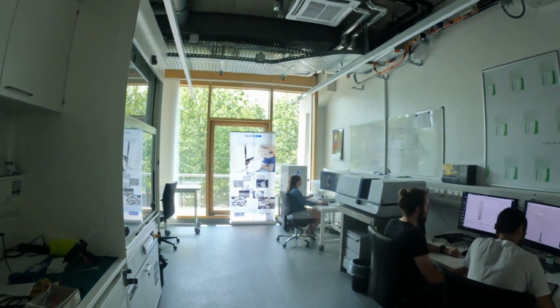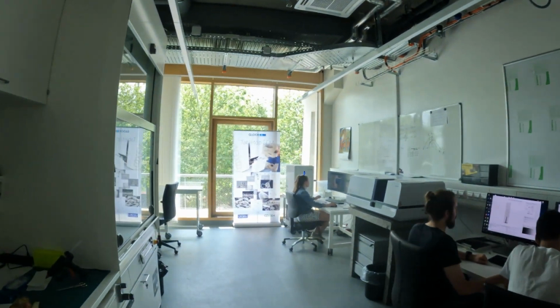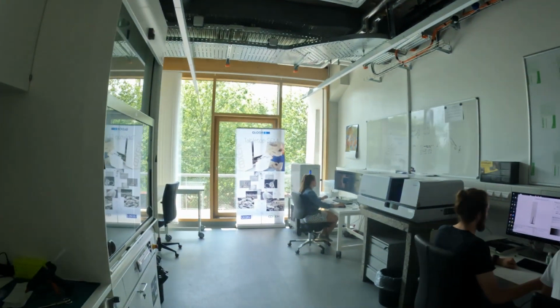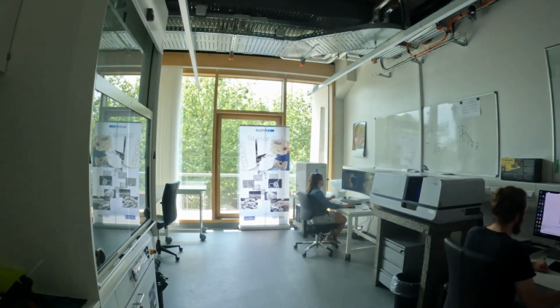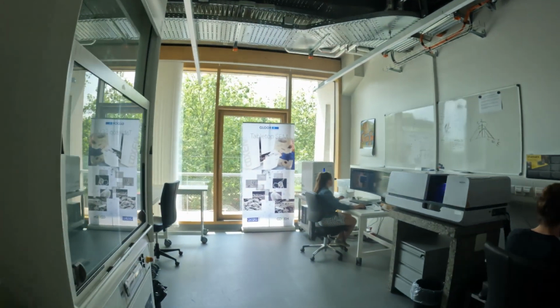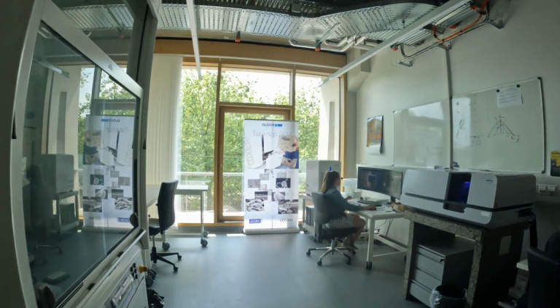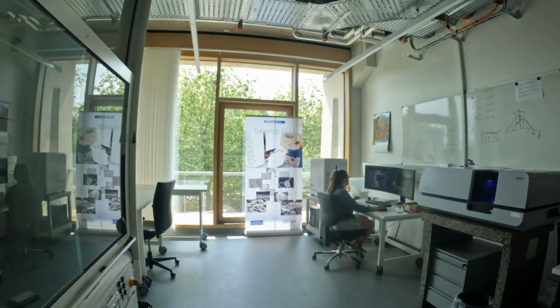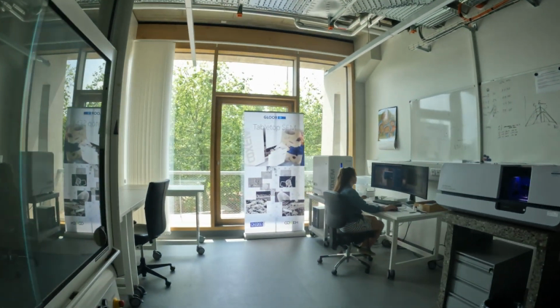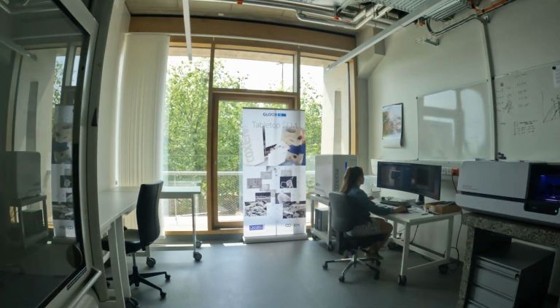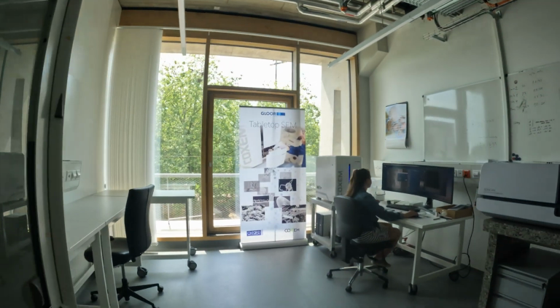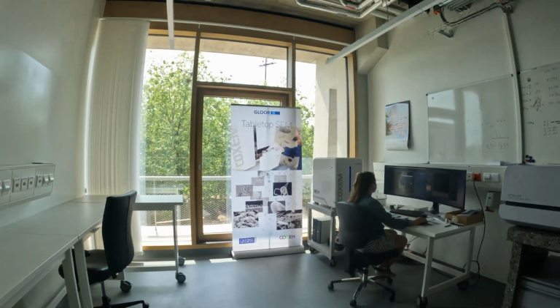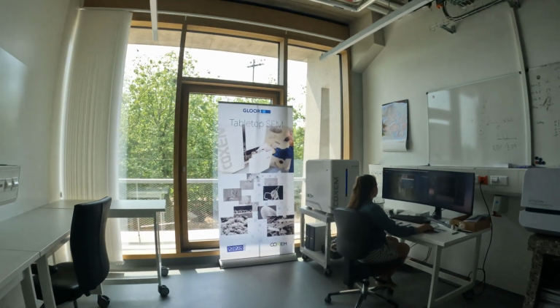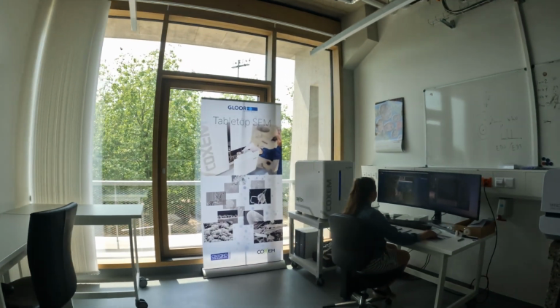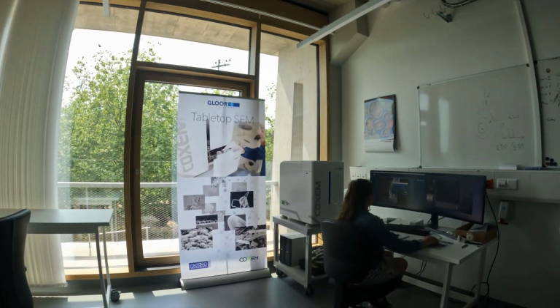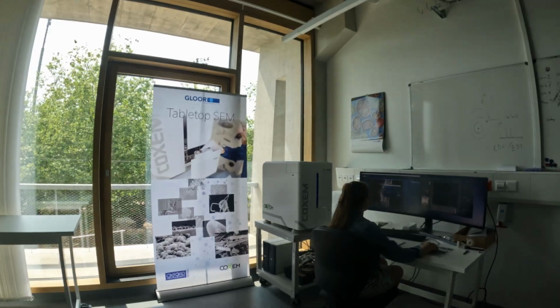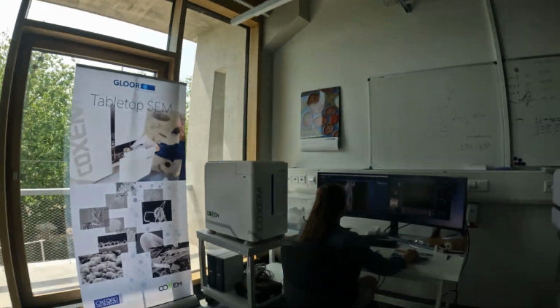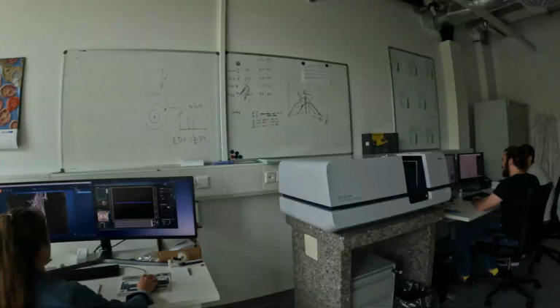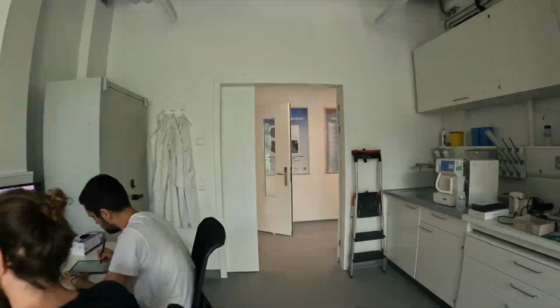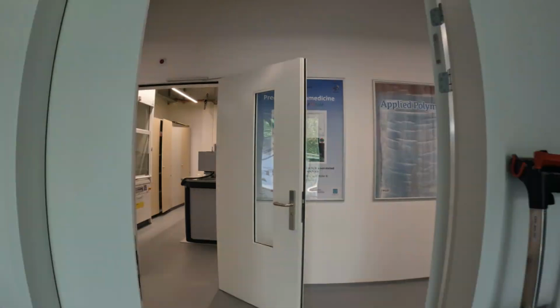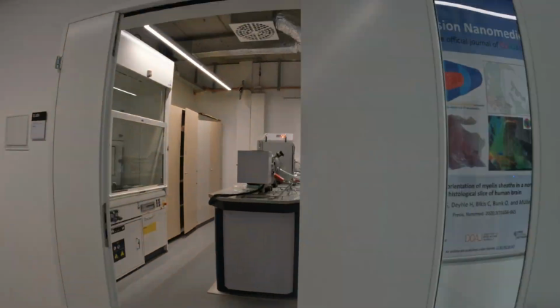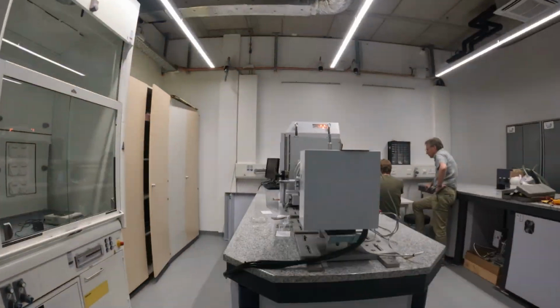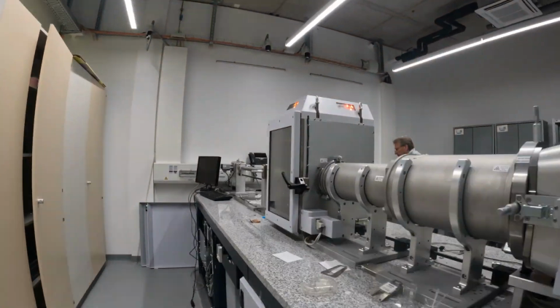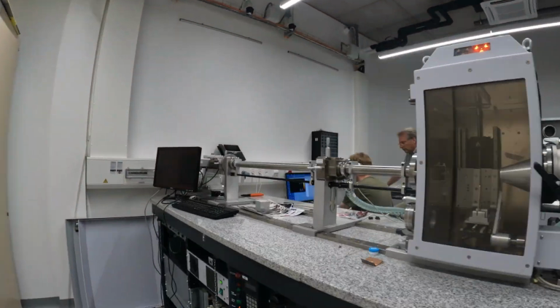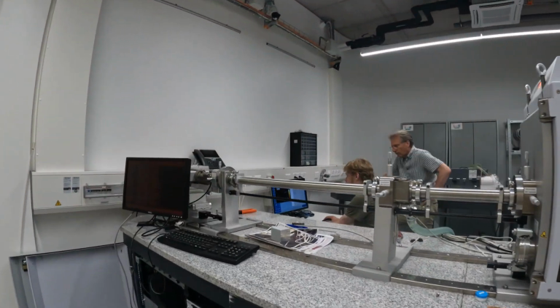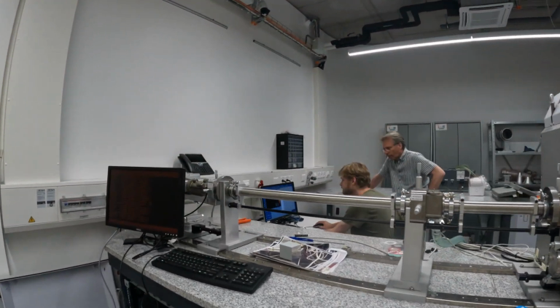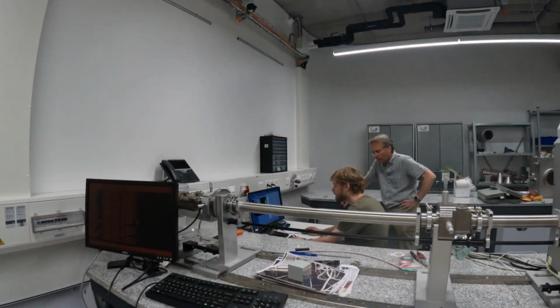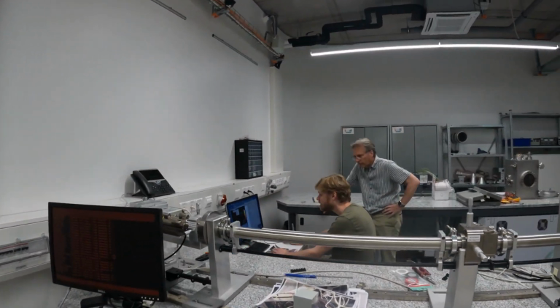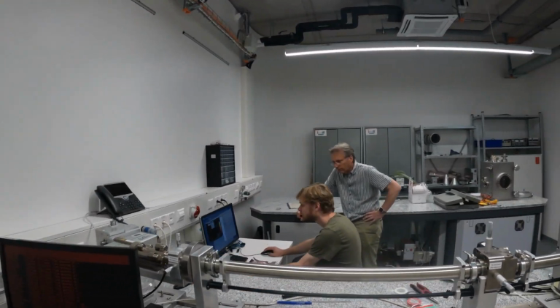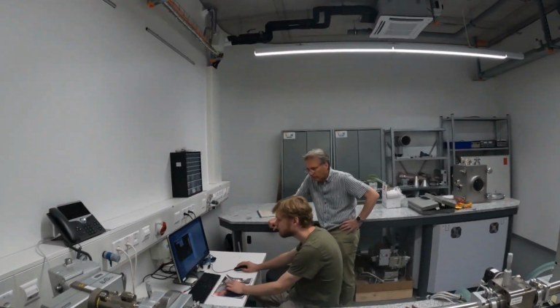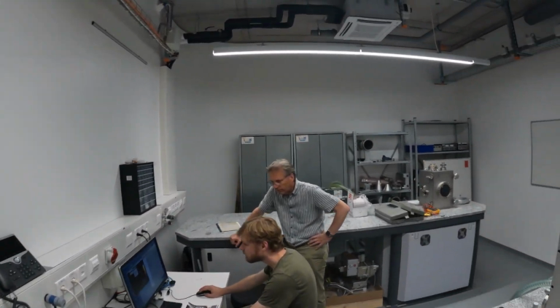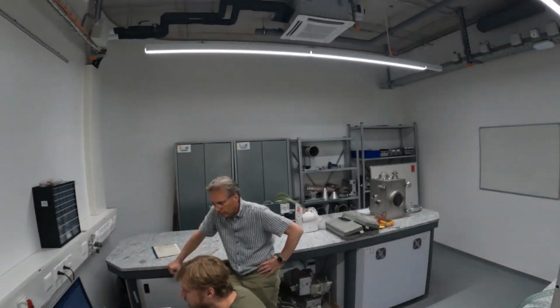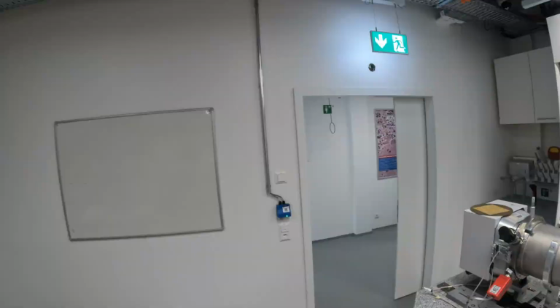In the Biomaterials Science Center, knowledge and technologies from the field of physics are used to develop new solutions for clinical problems.